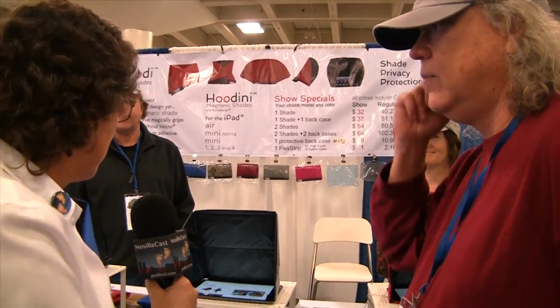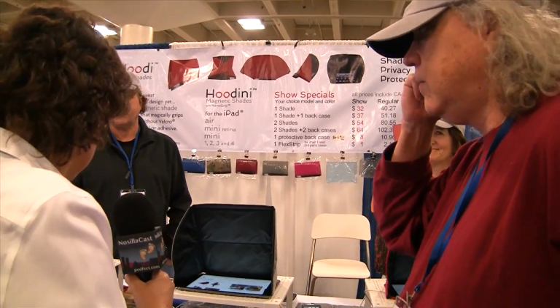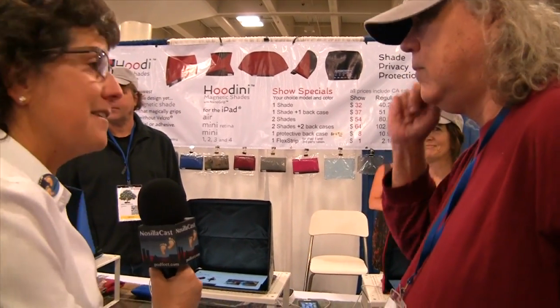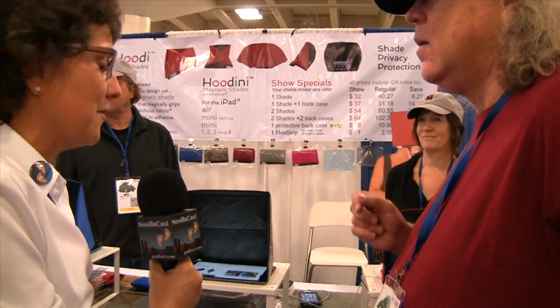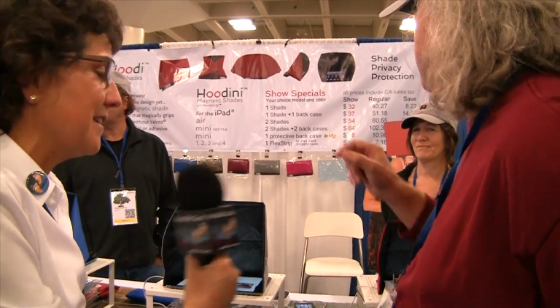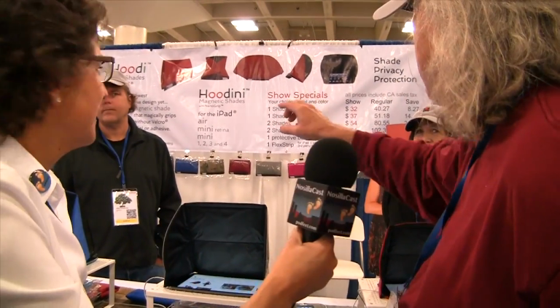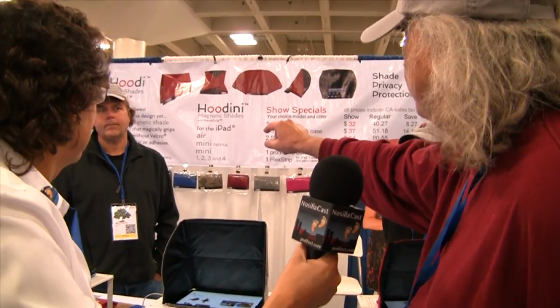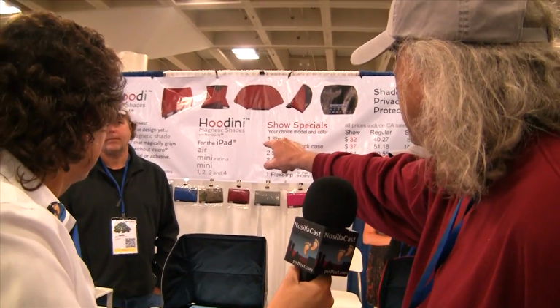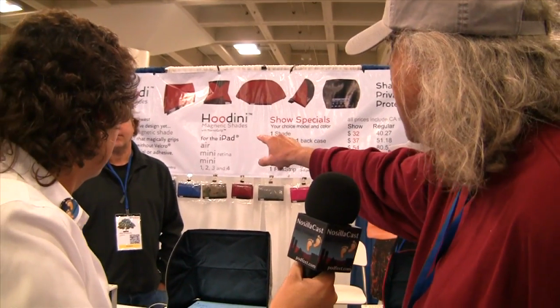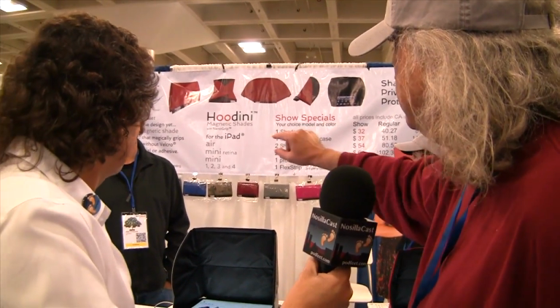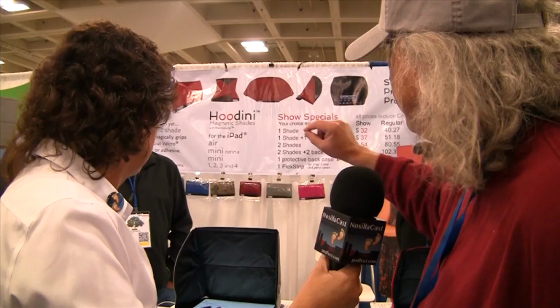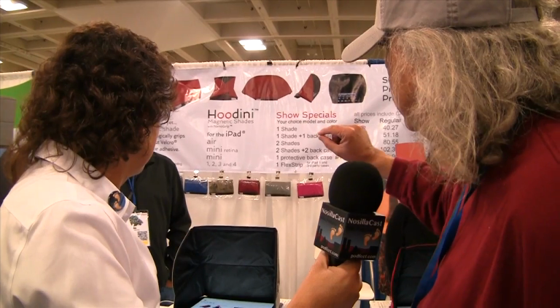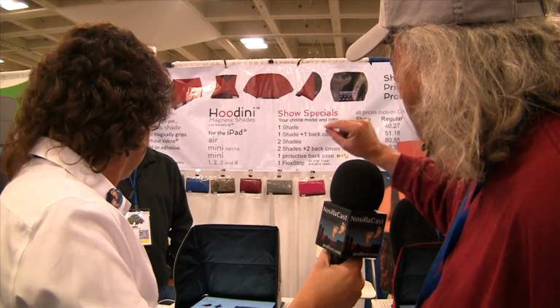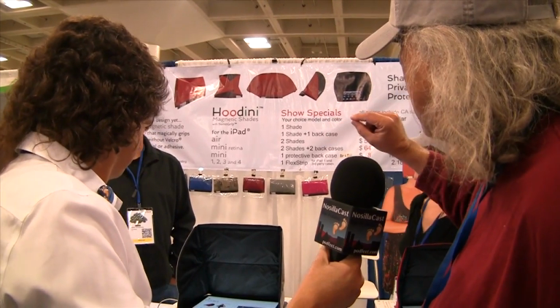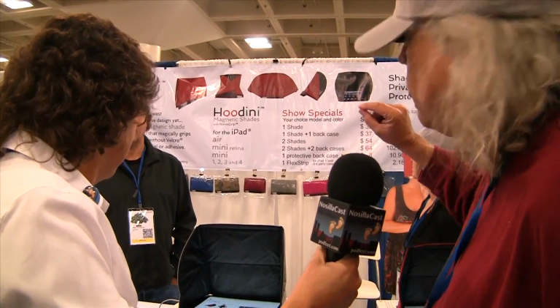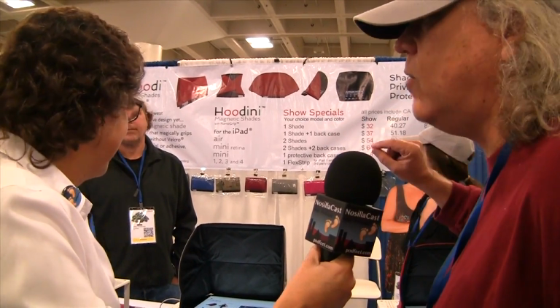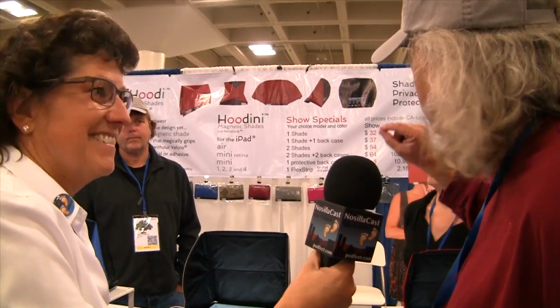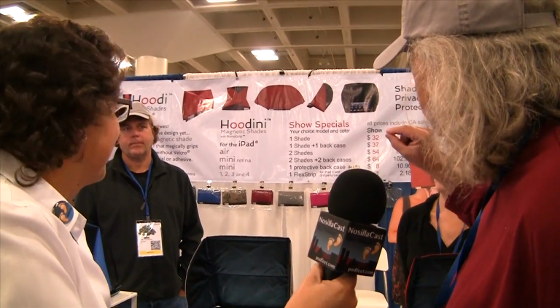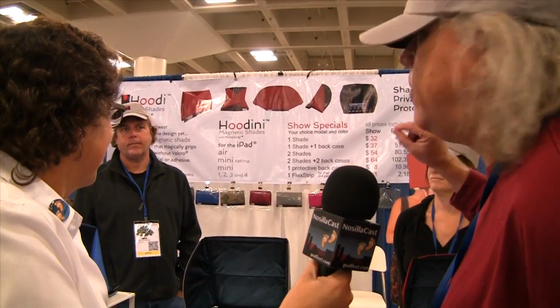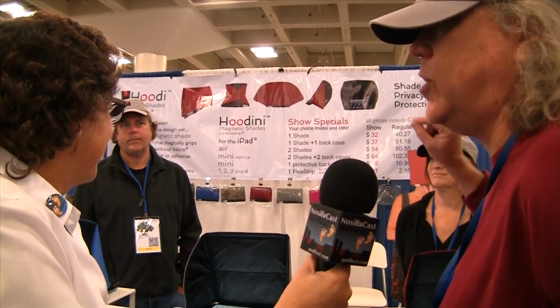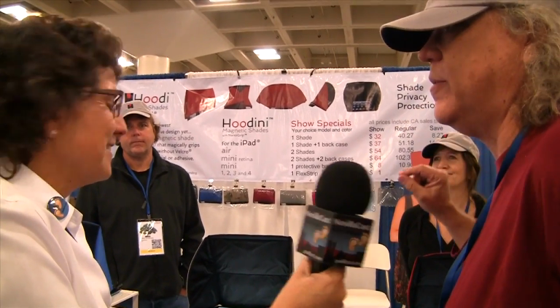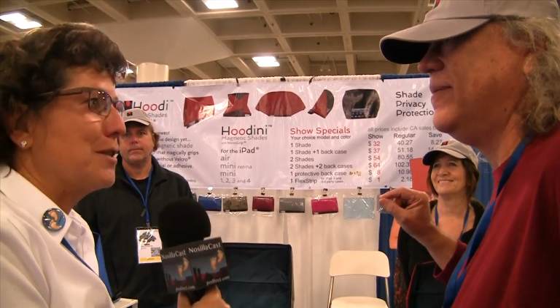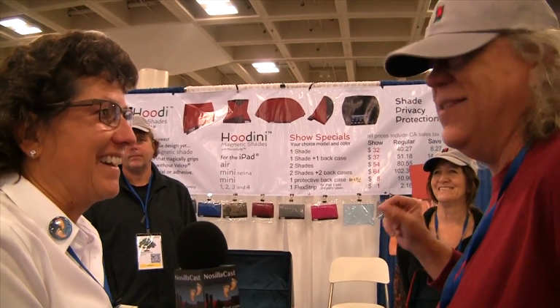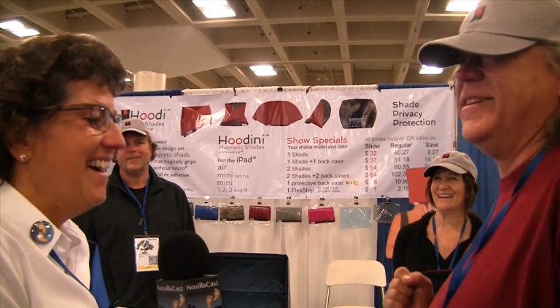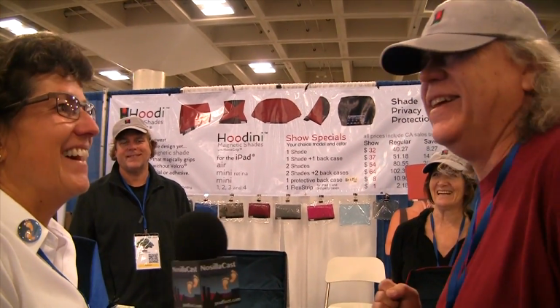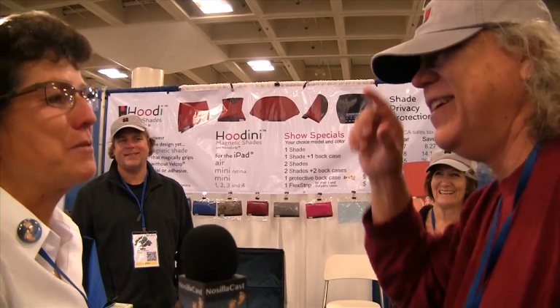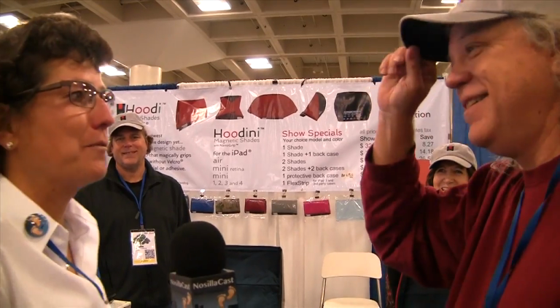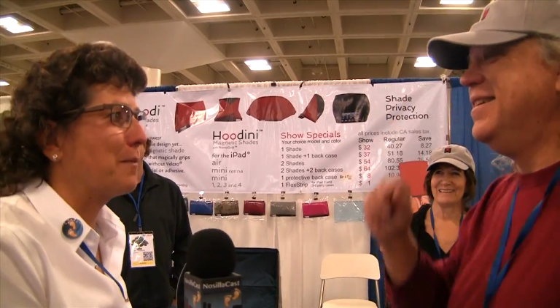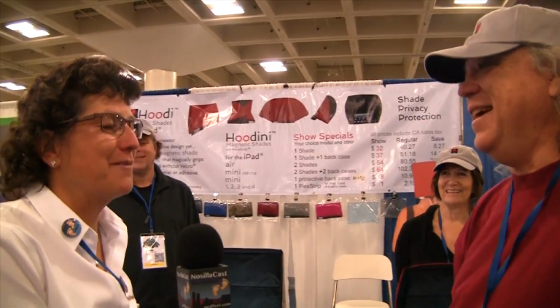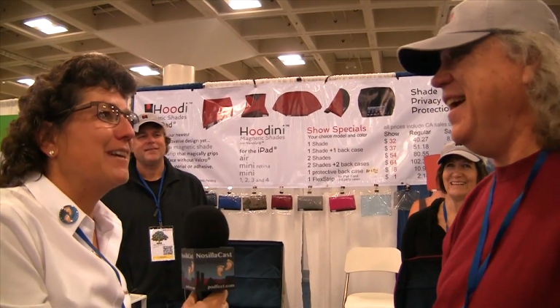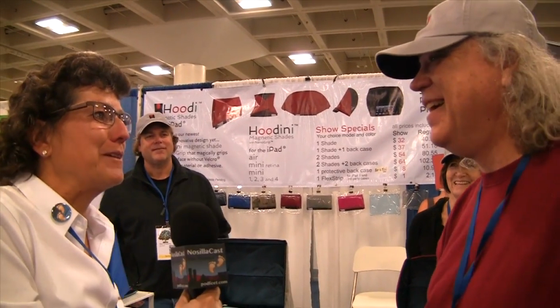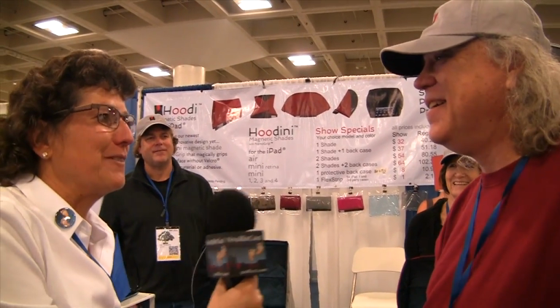And they're in all kinds of snazzy colors. We have midnight blue, sapphire blue, camouflage, crimson red, brushed aluminum, and juicy pink. Thank you very much for the interview.